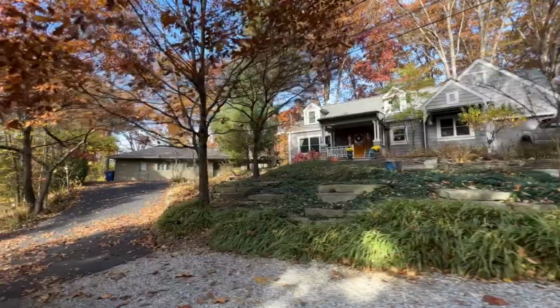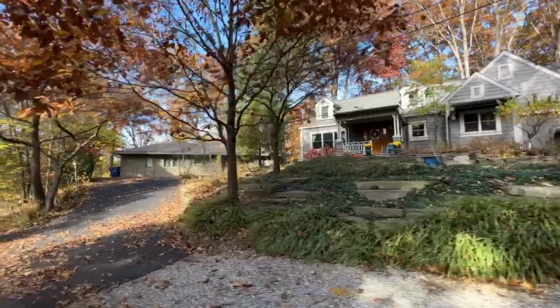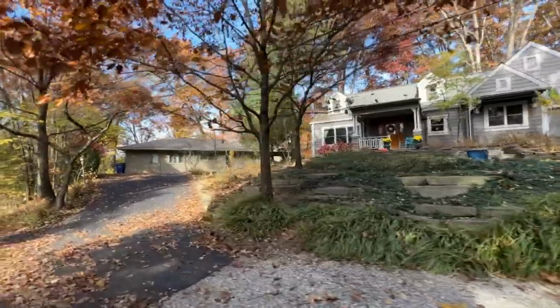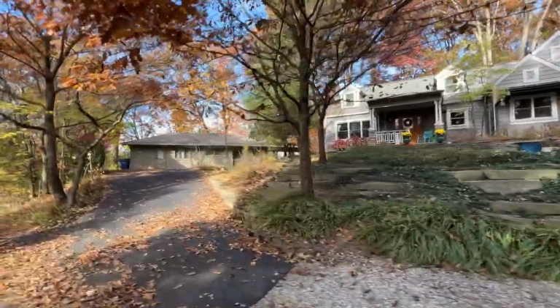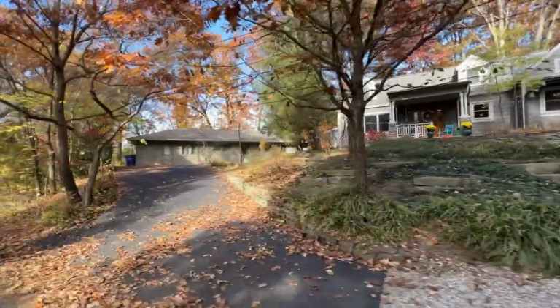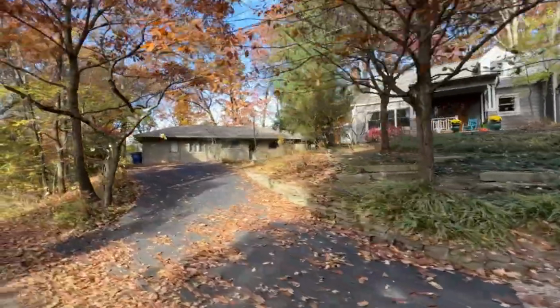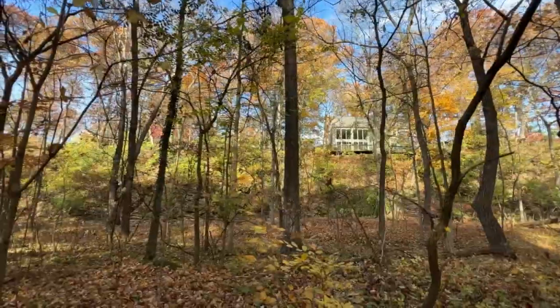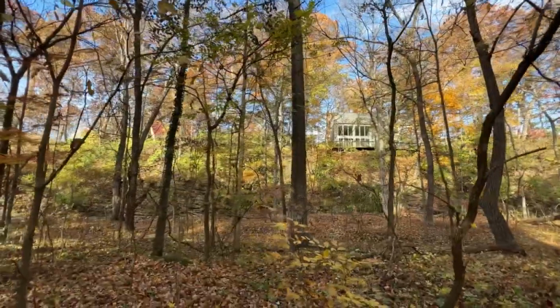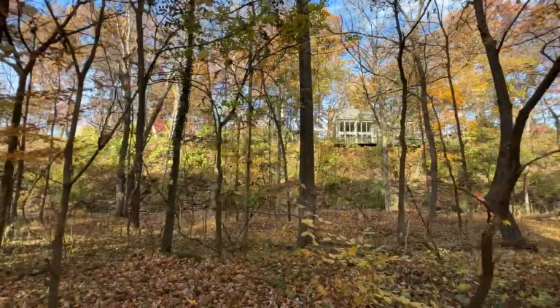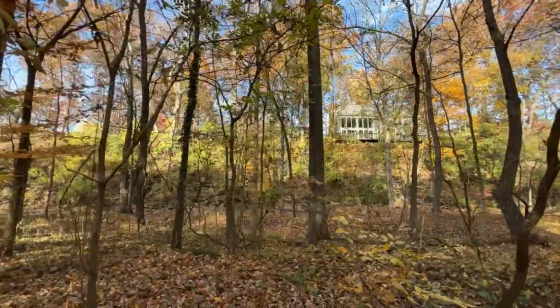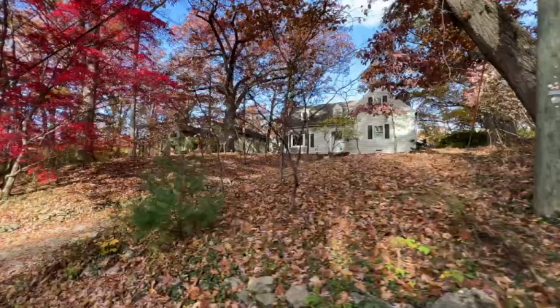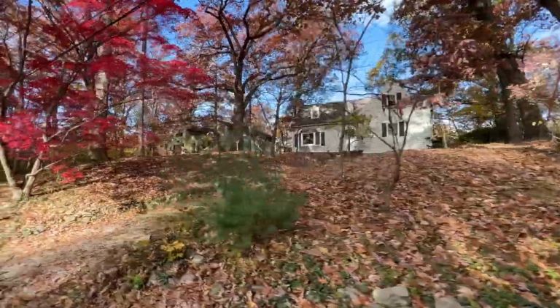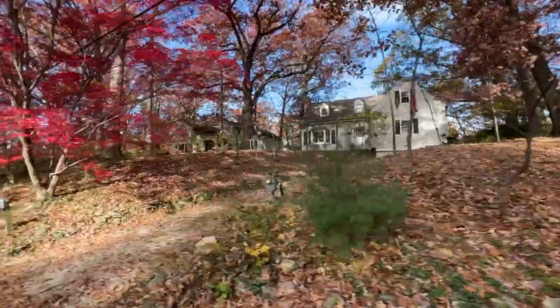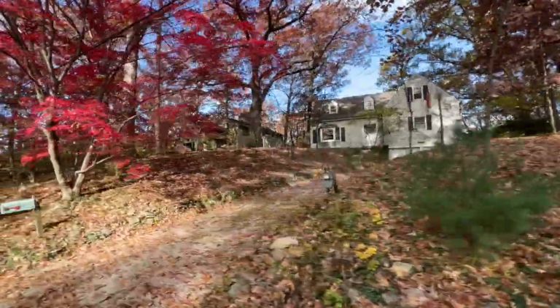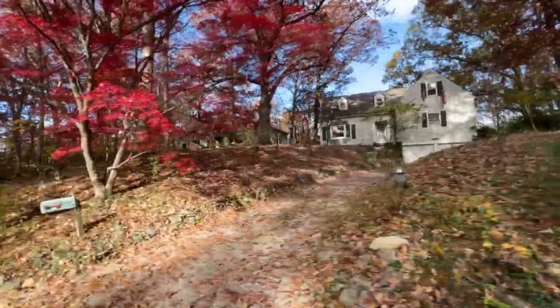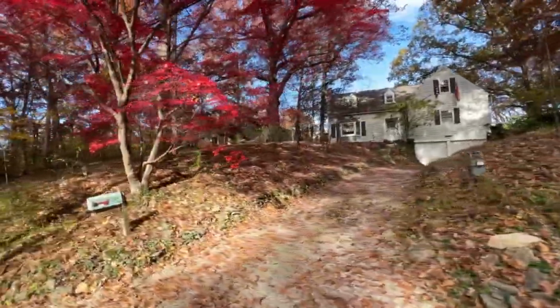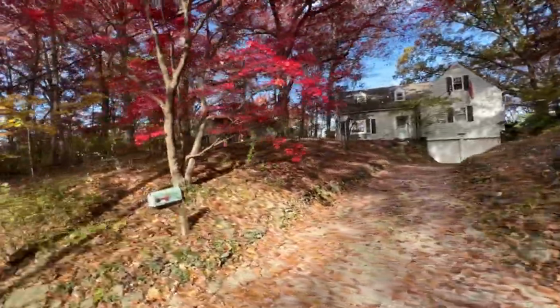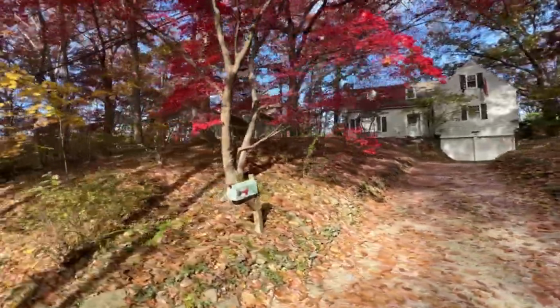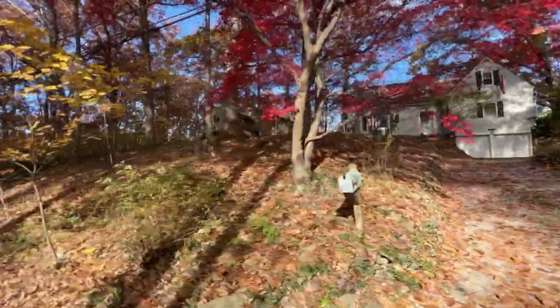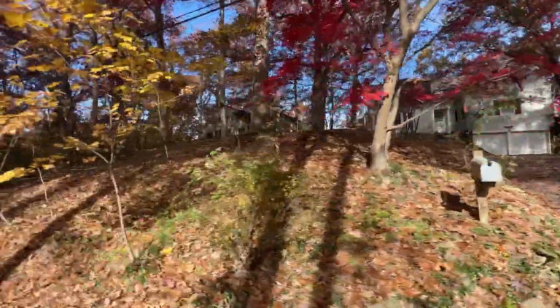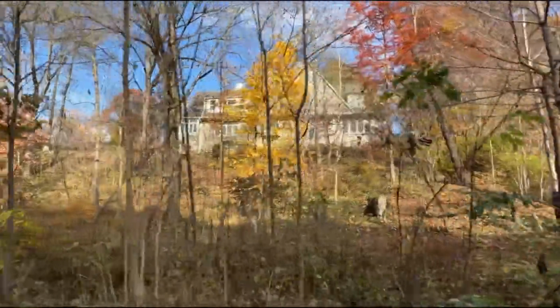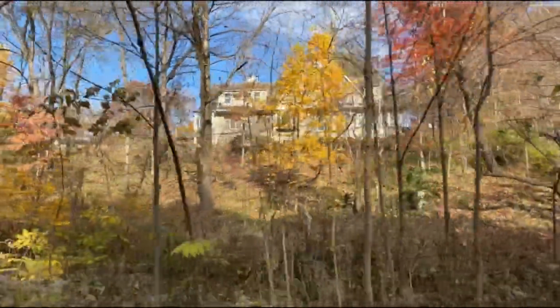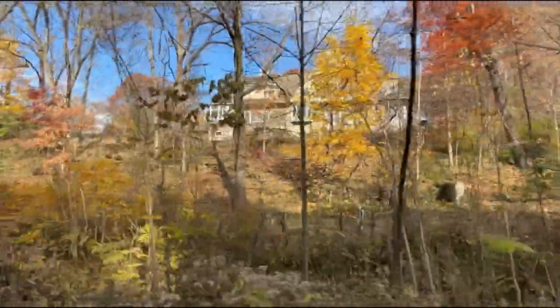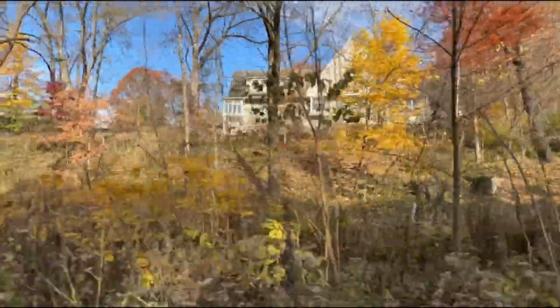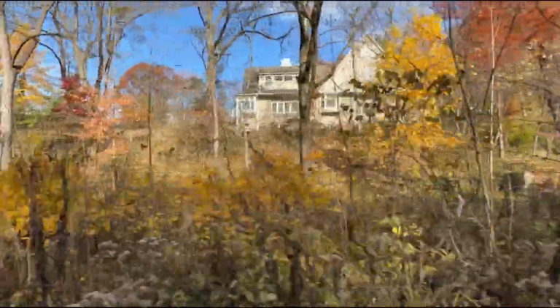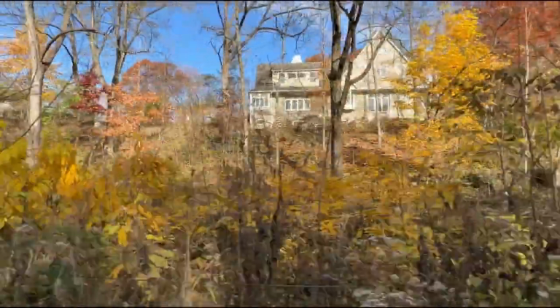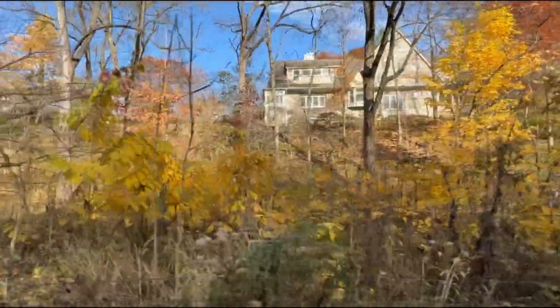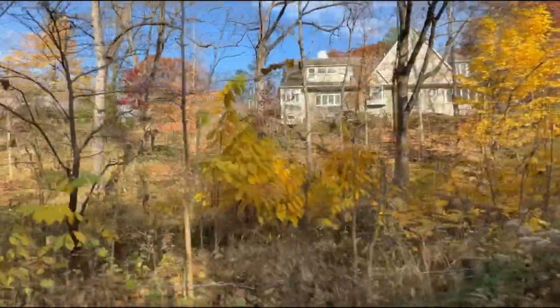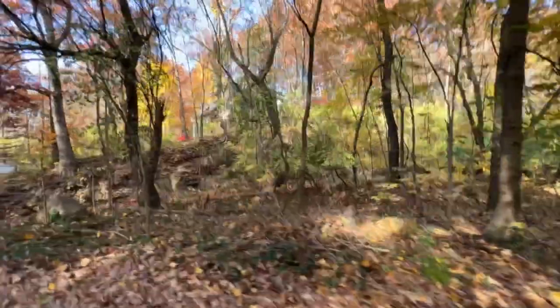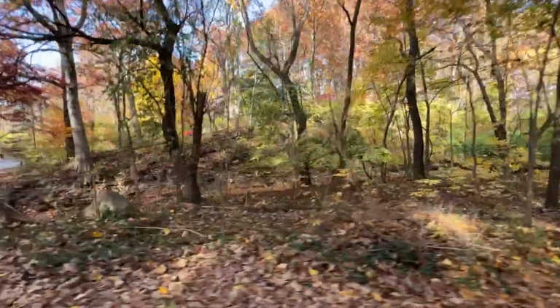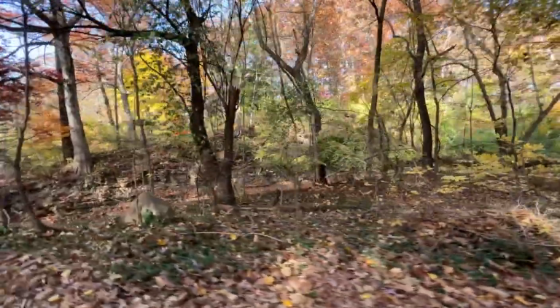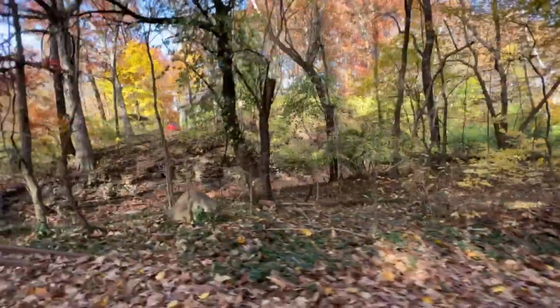There's a unique street in Clintonville called Overbrook, which is right on the ravine. There are houses all throughout, and it's a very popular walking path.